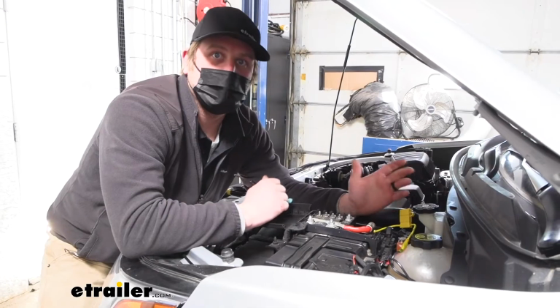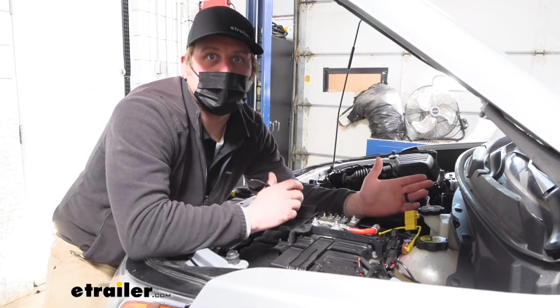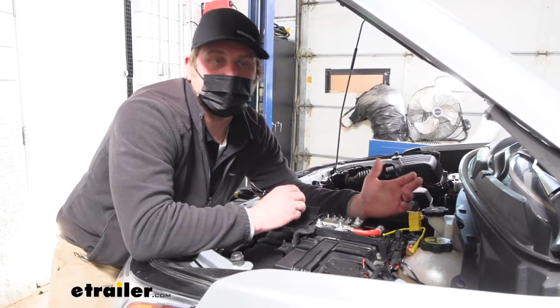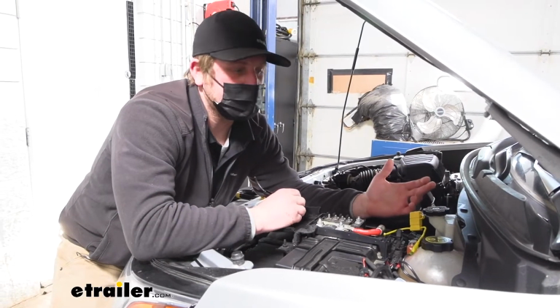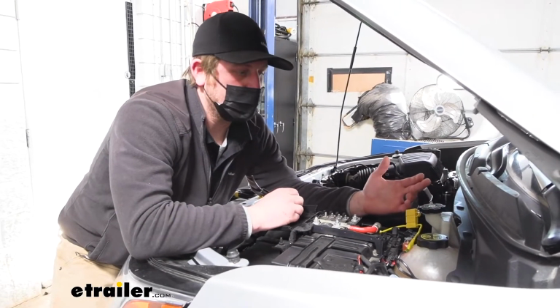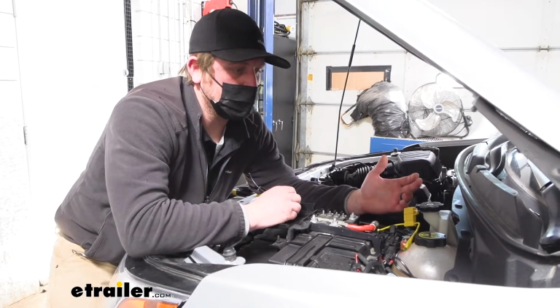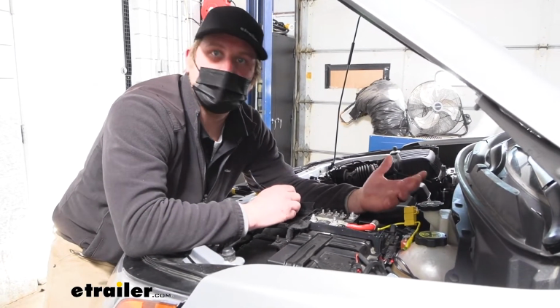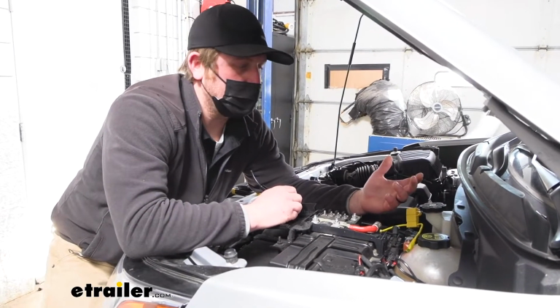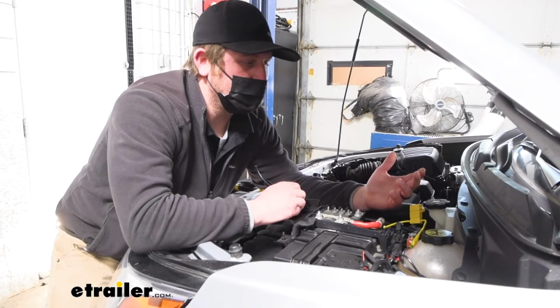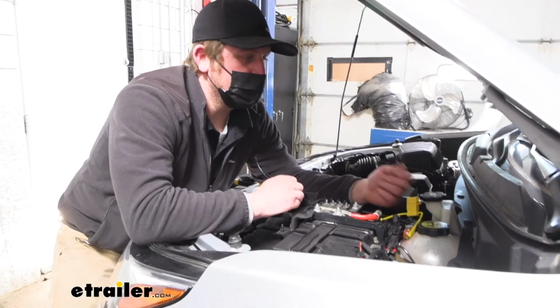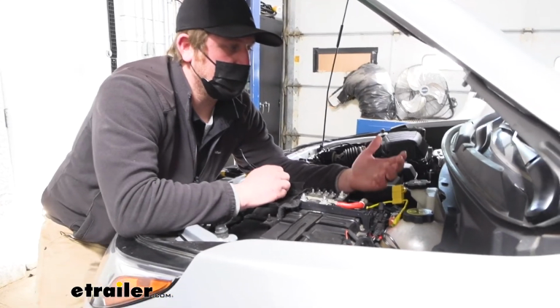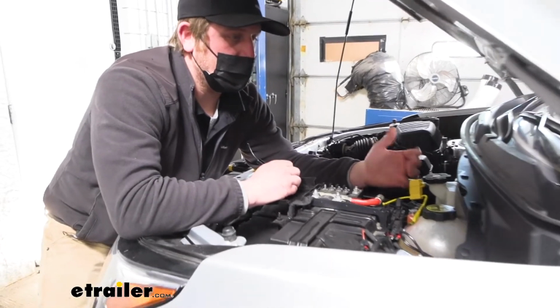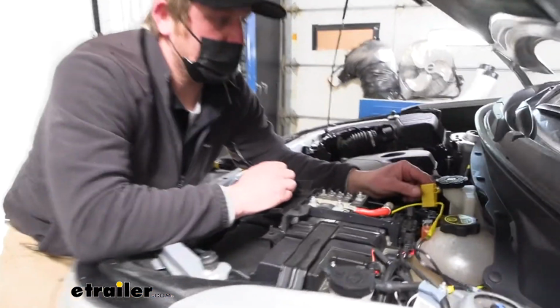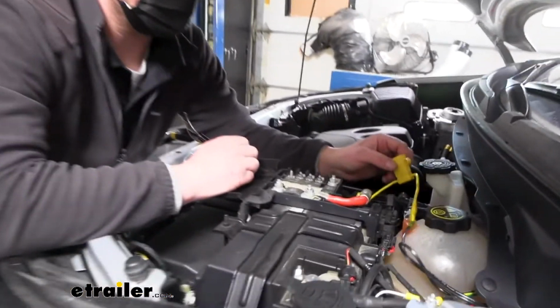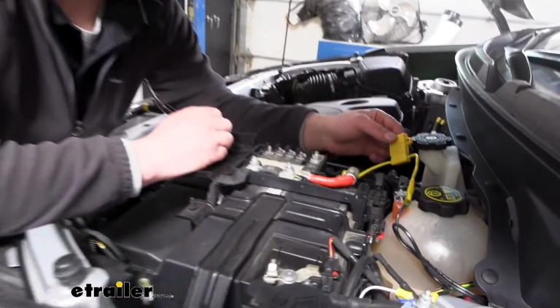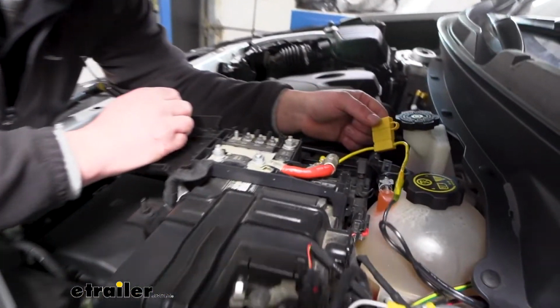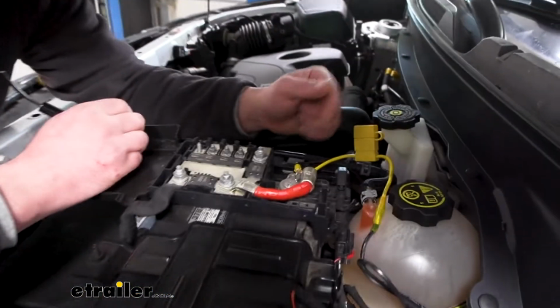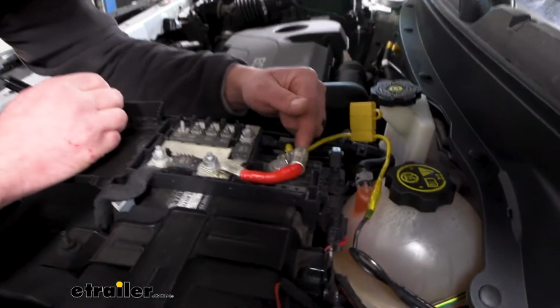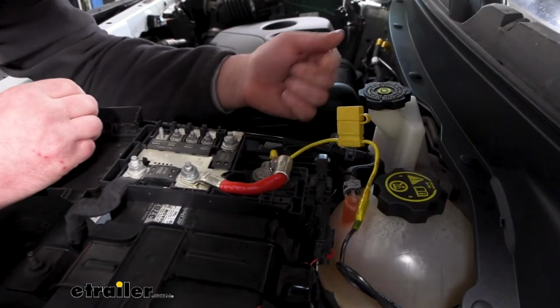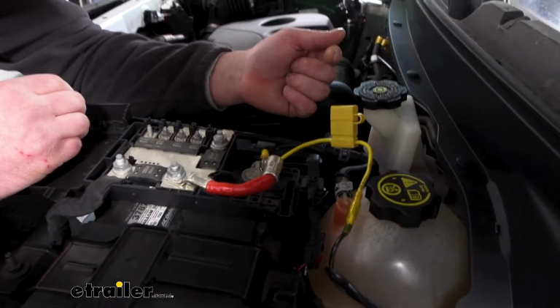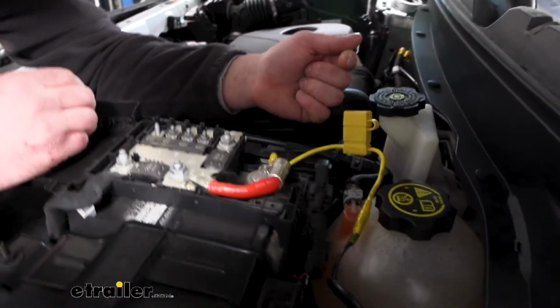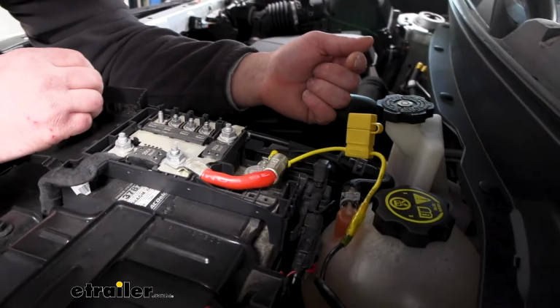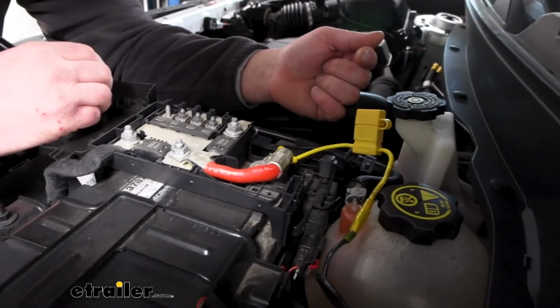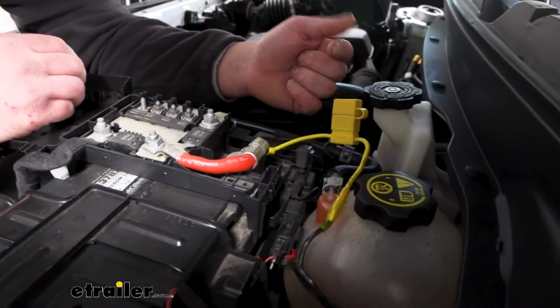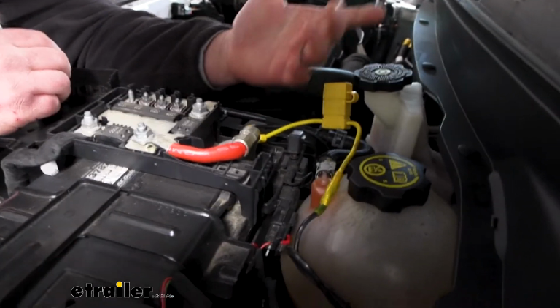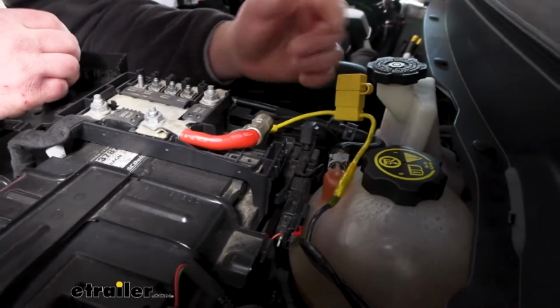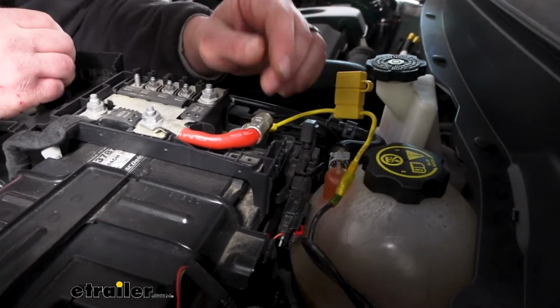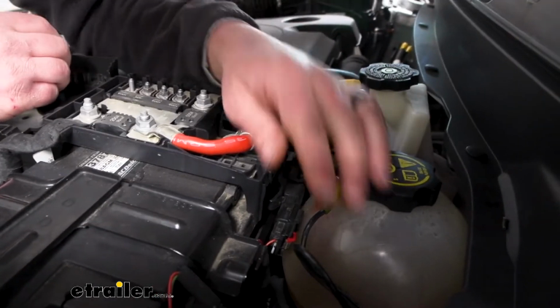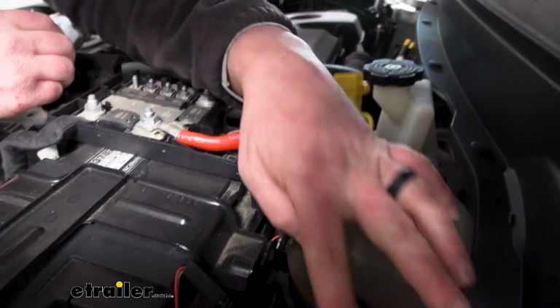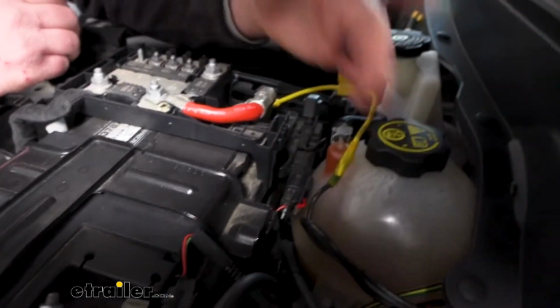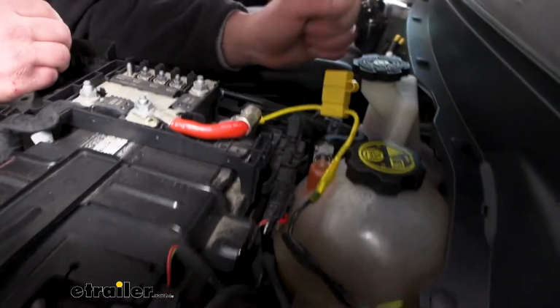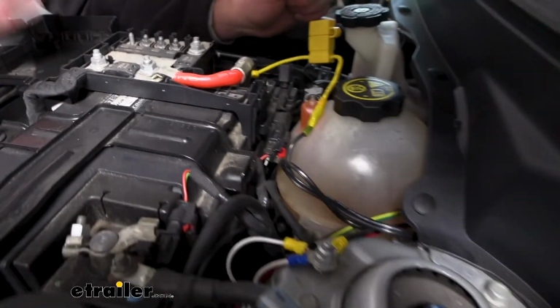That's really all there is to it inside the vehicle. Under the hood, the outlet kit is going to receive power from your positive battery post and ground from a ground post.